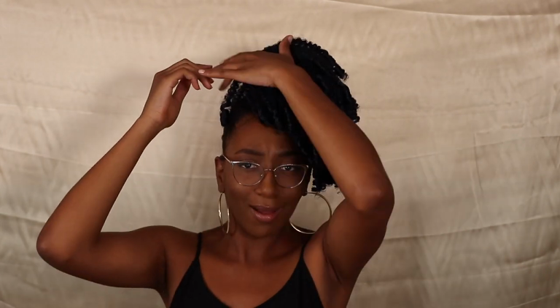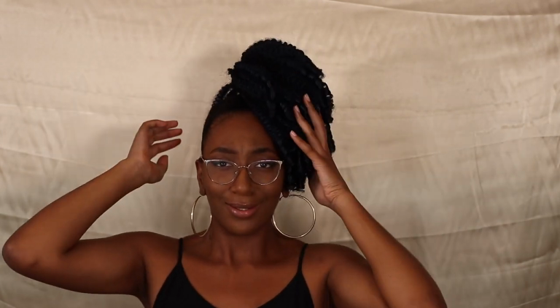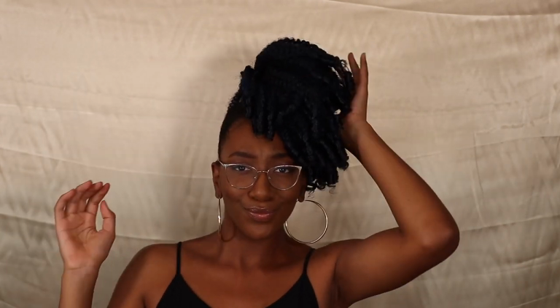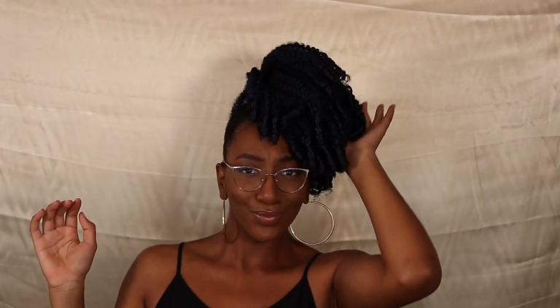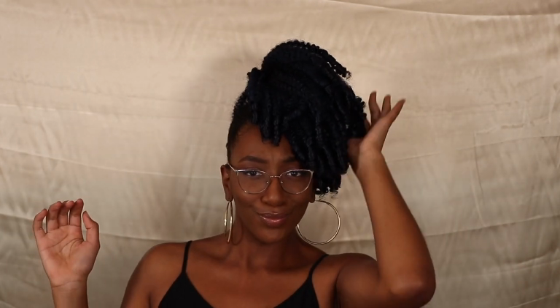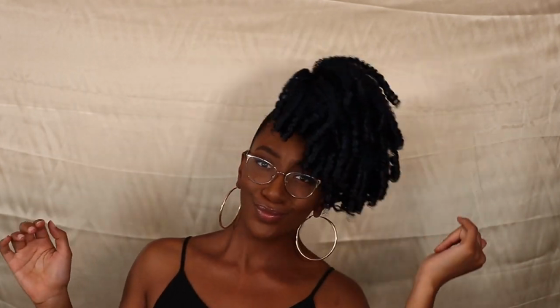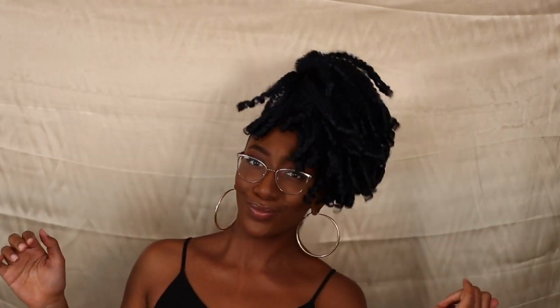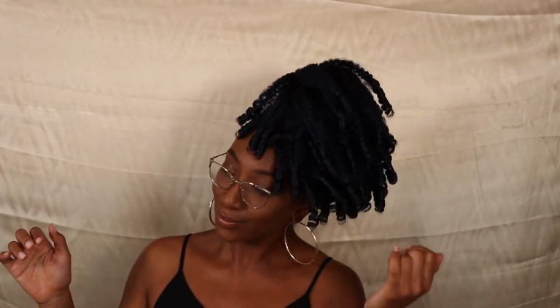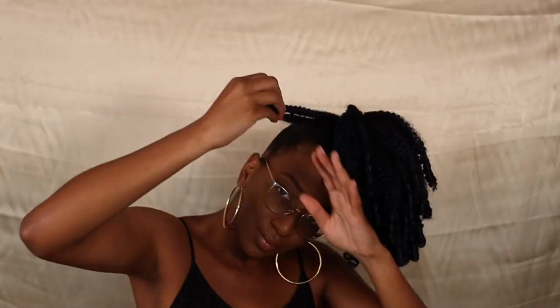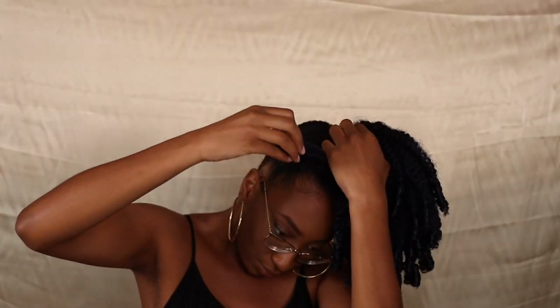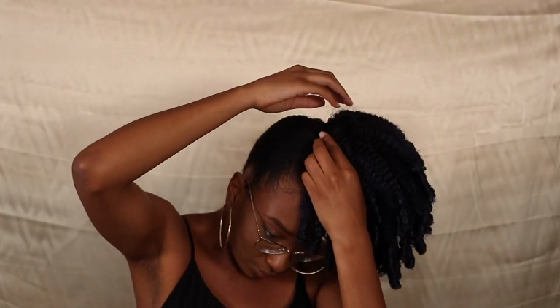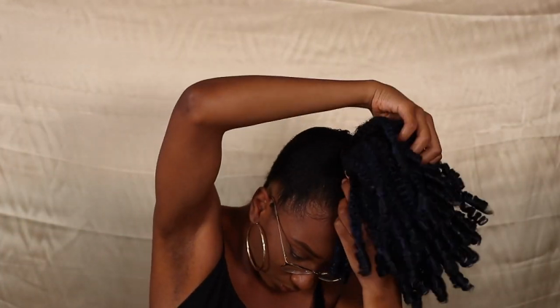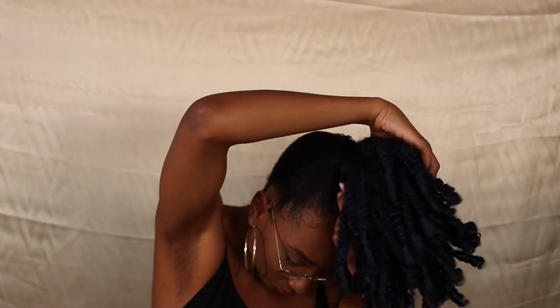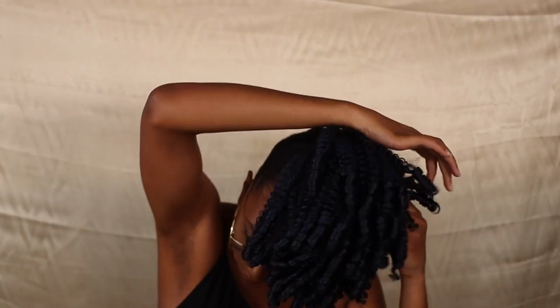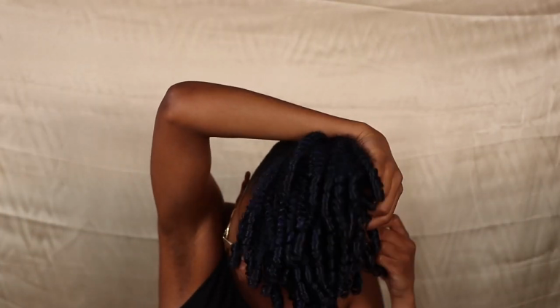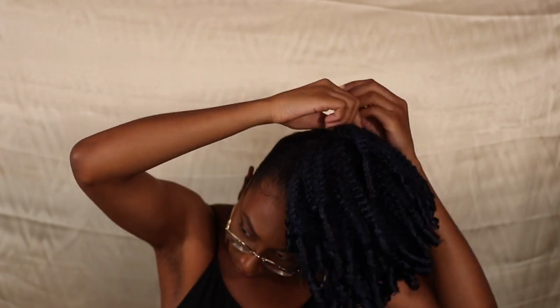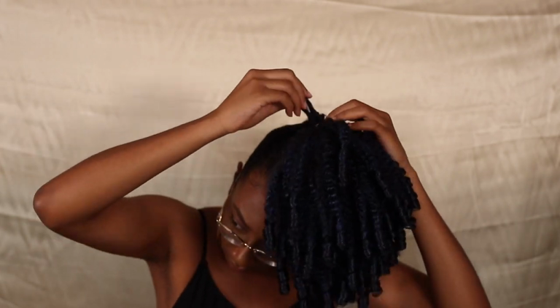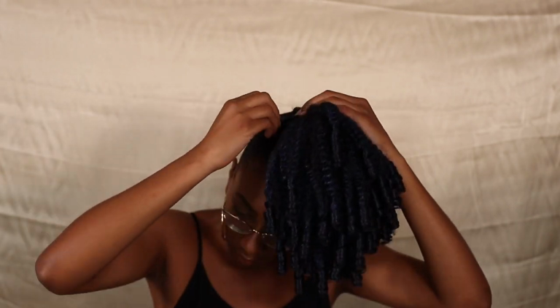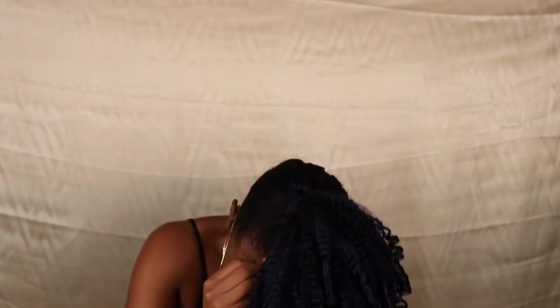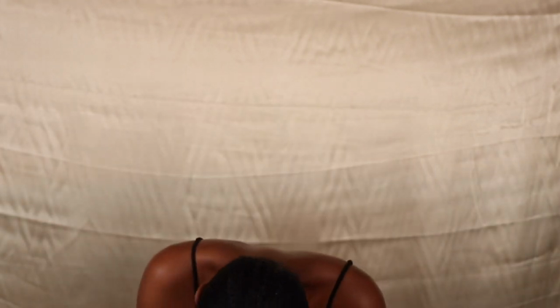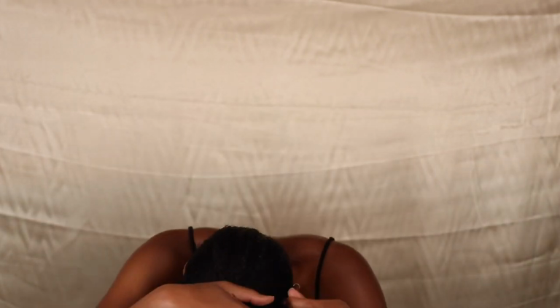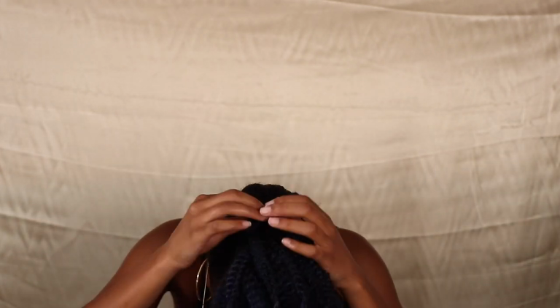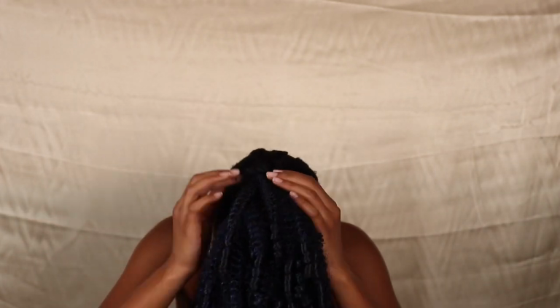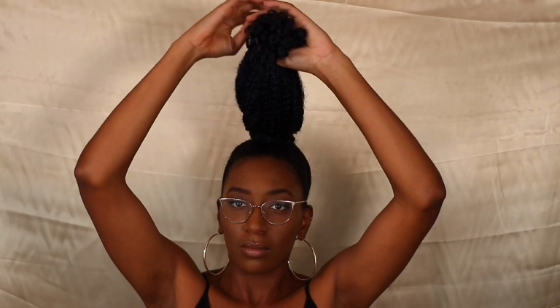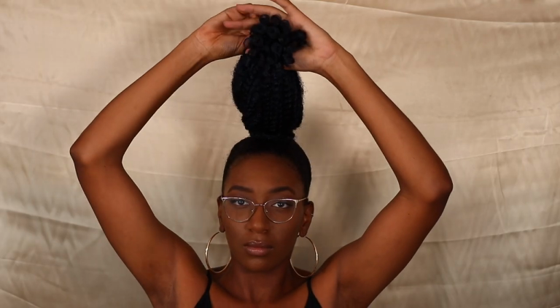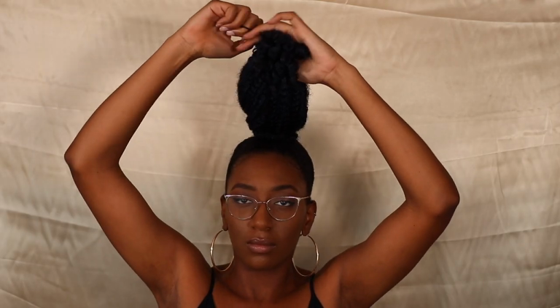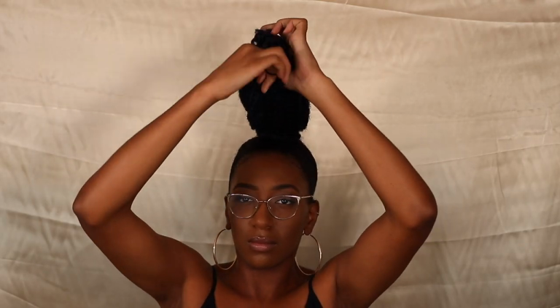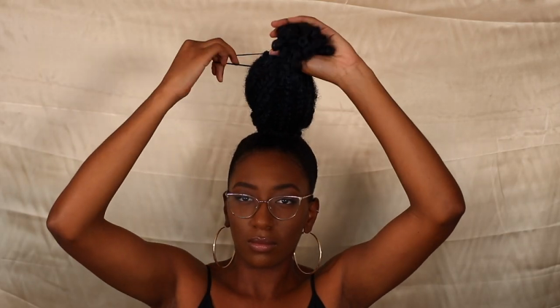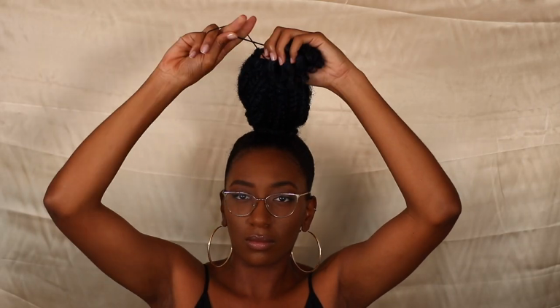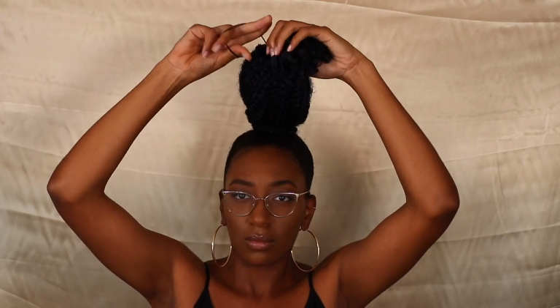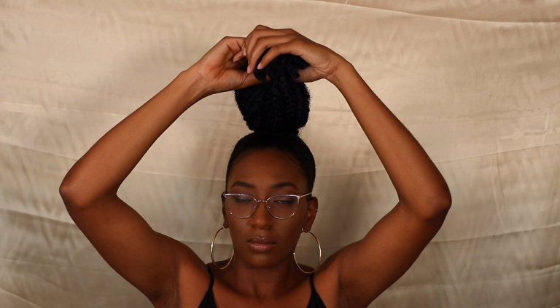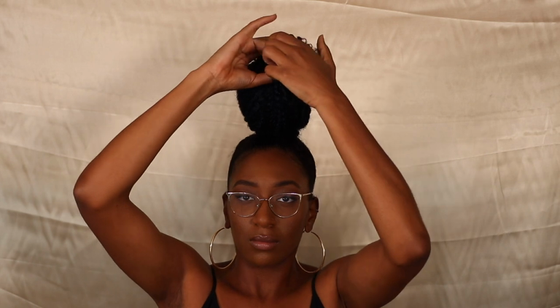This little side pony was kind of cute. Once you get the size that you want, you can just take a strand and wrap it around the base of your ponytail.